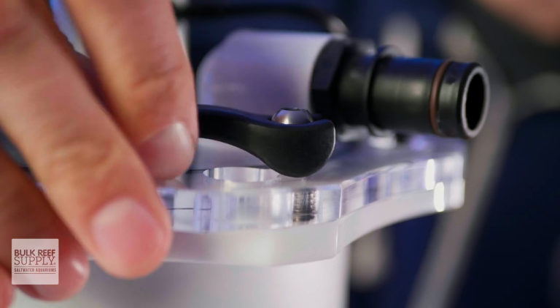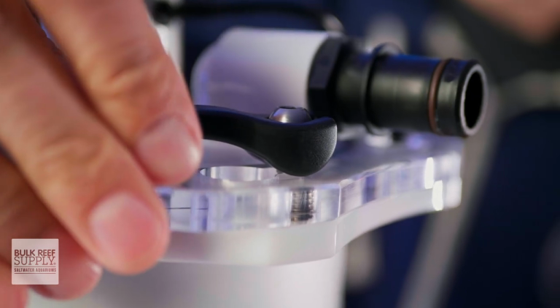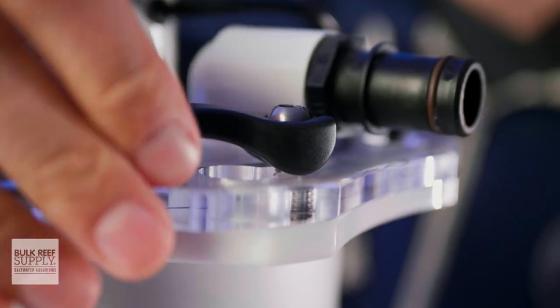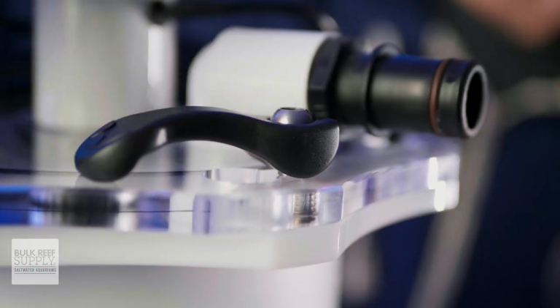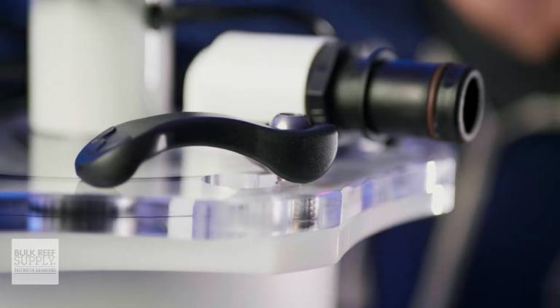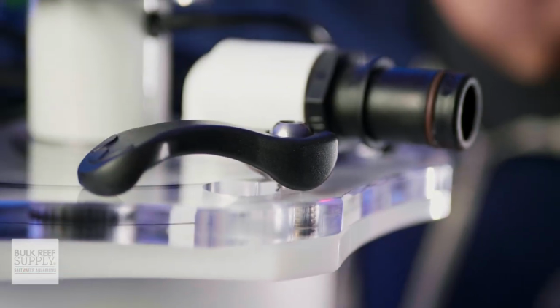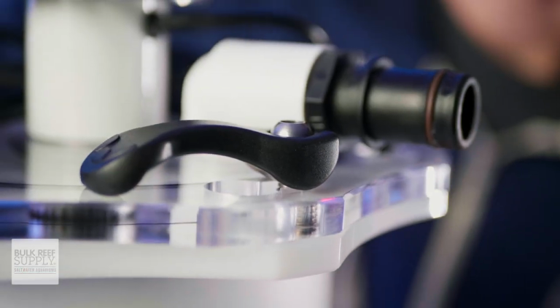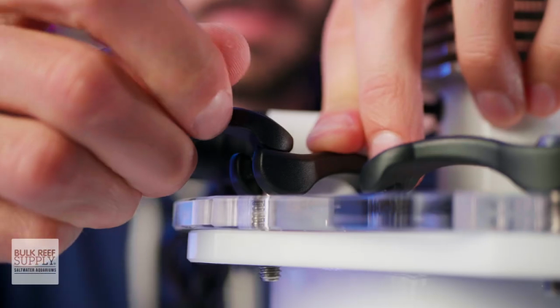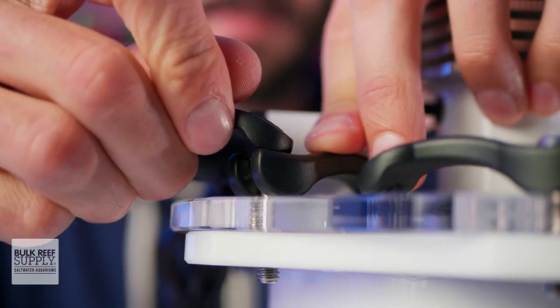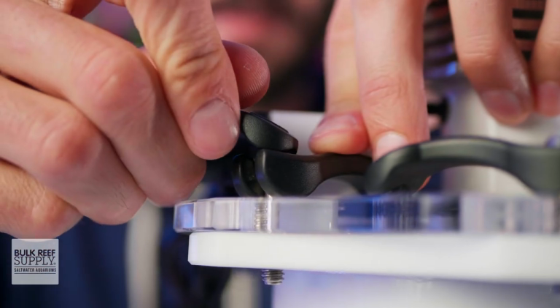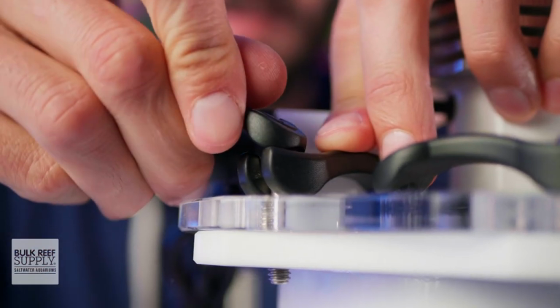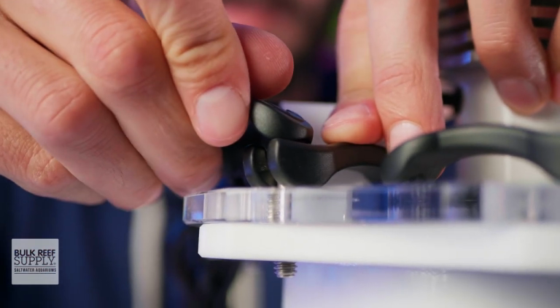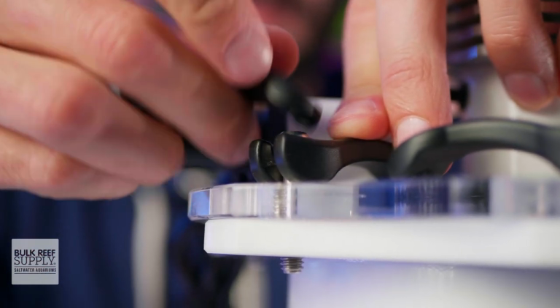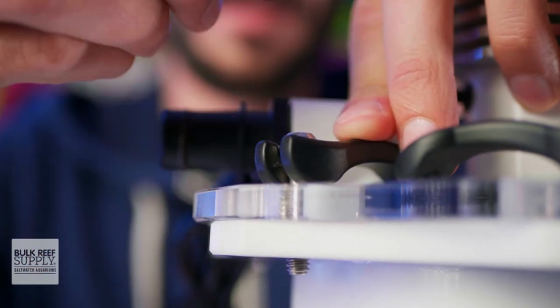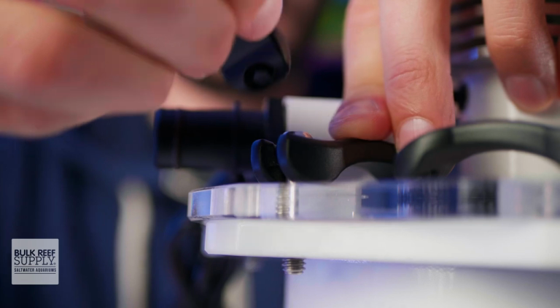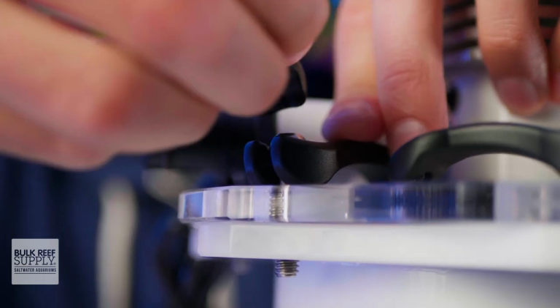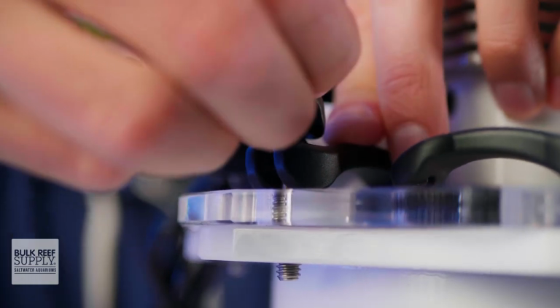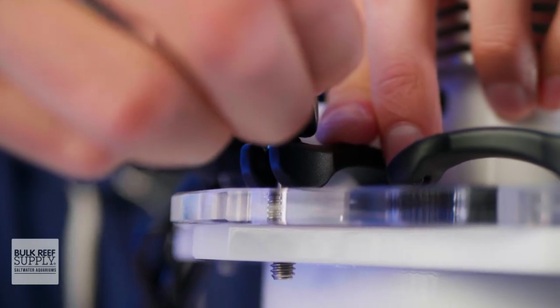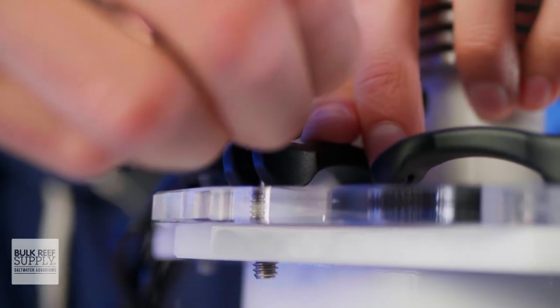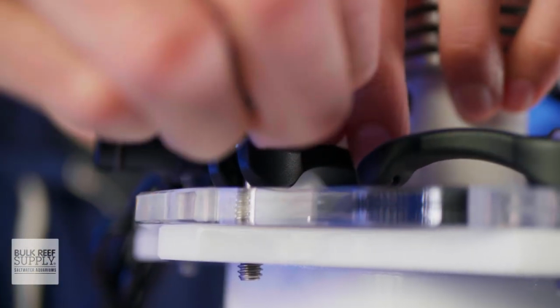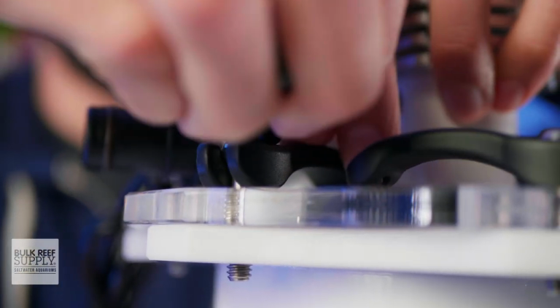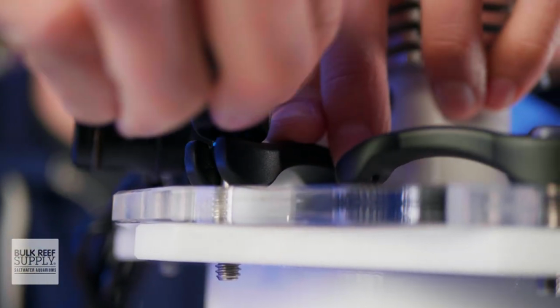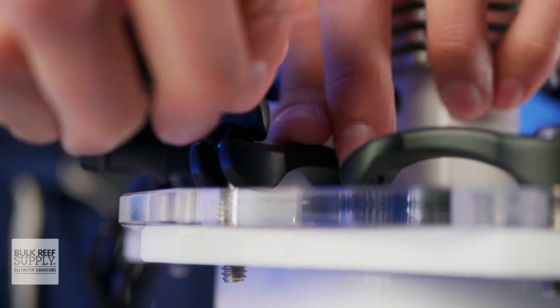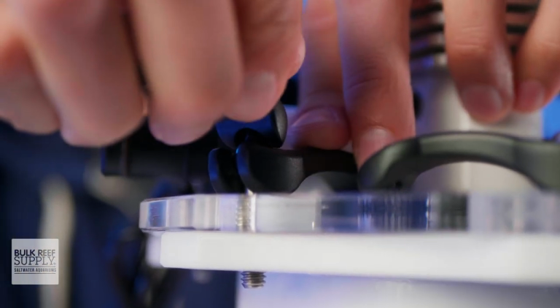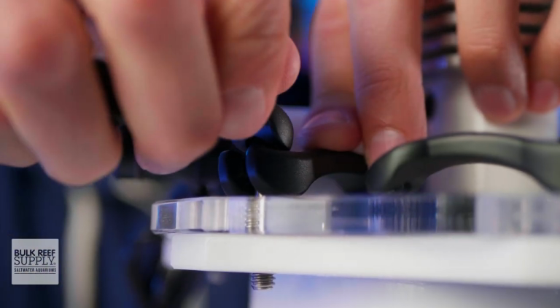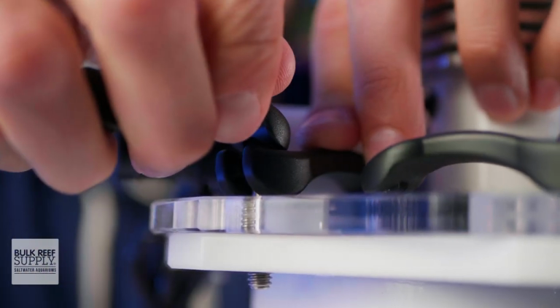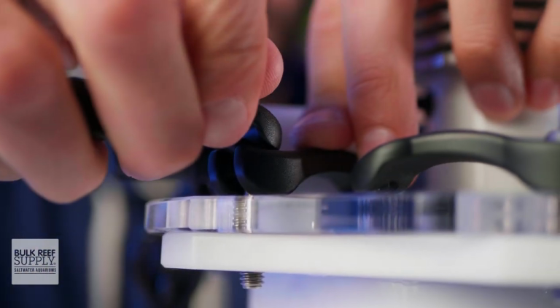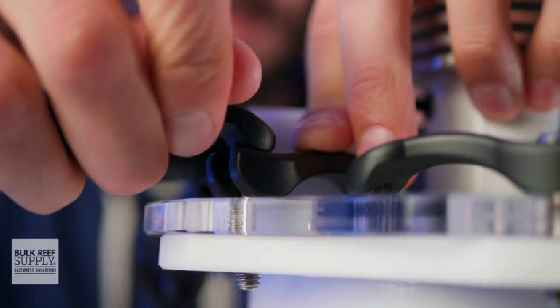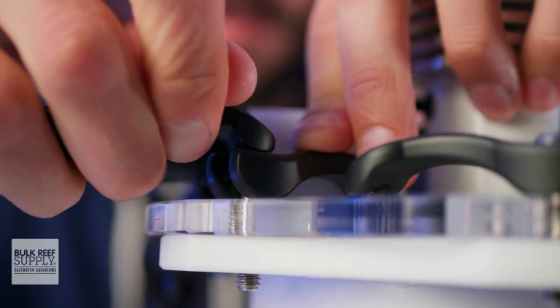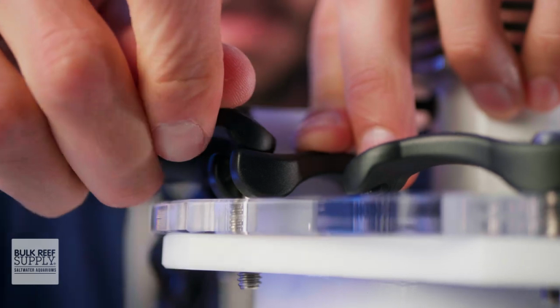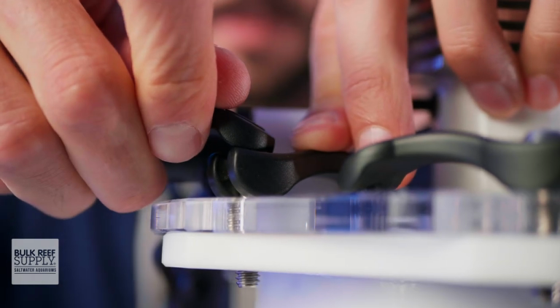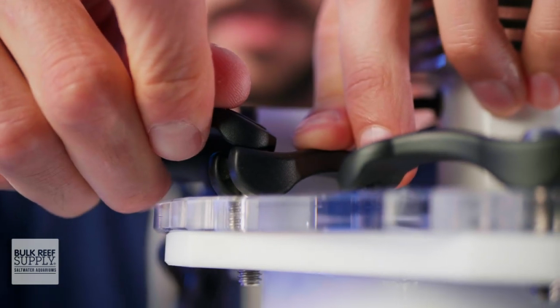If the lever's still a bit loose and needs a bit more tightening, you can use one of the other levers to tighten the post until it's firm. Just be sure not to over-tighten it. Rinse and repeat with all of the thumbscrews and then you're done.